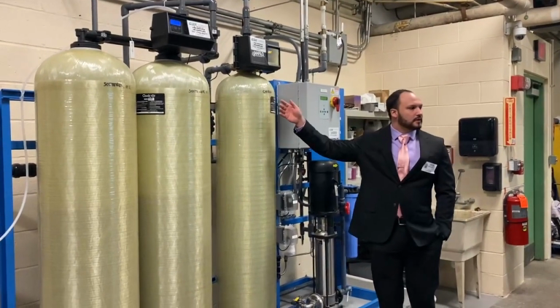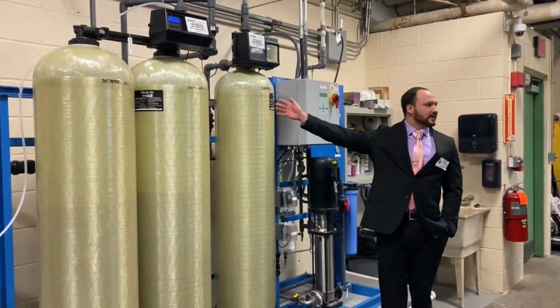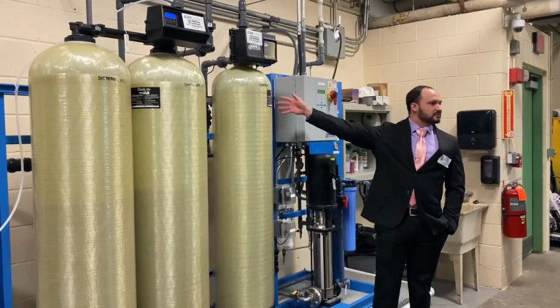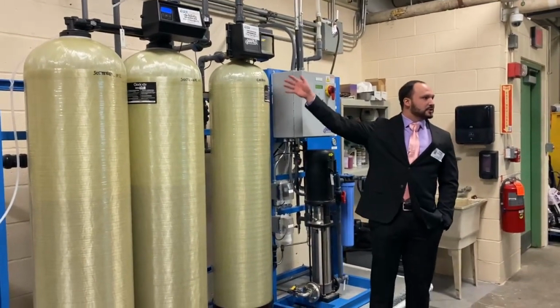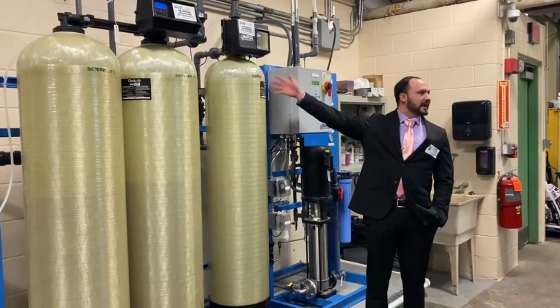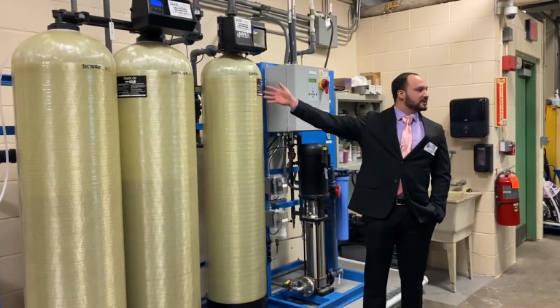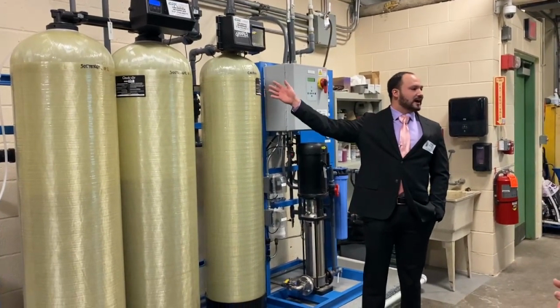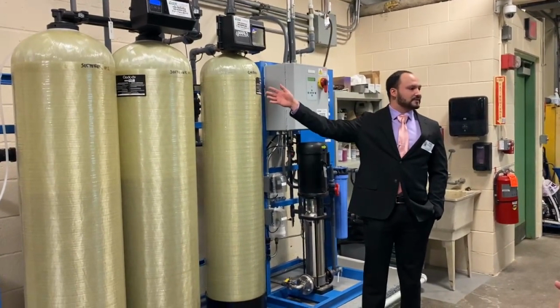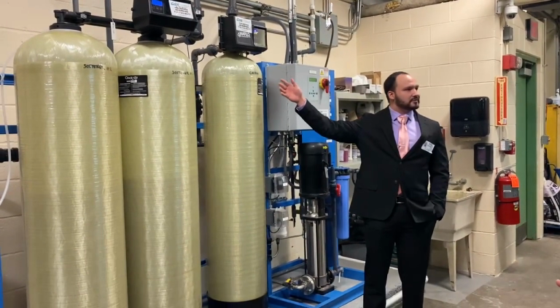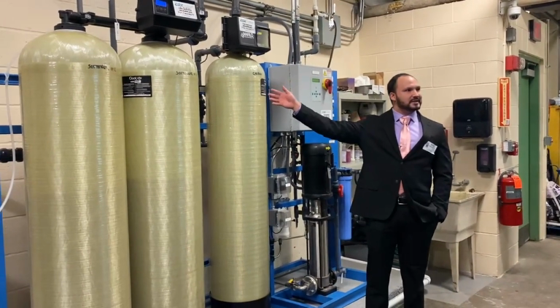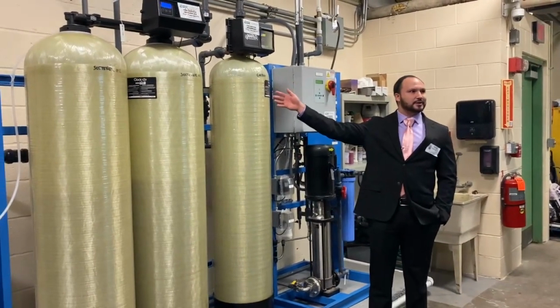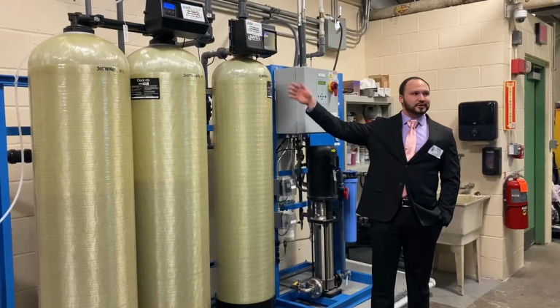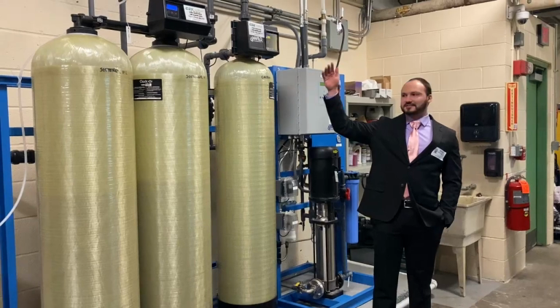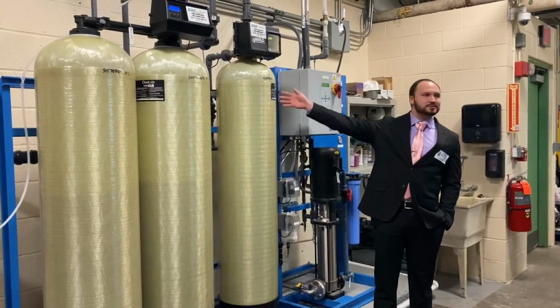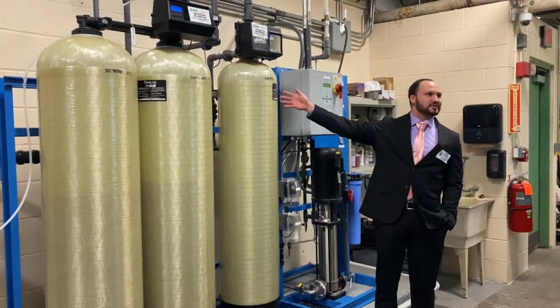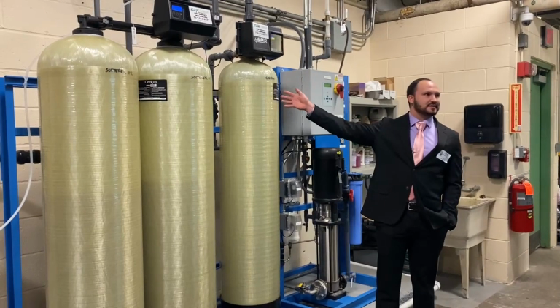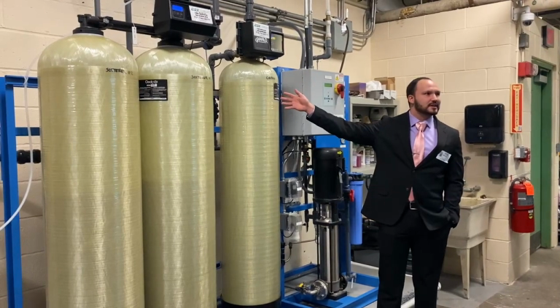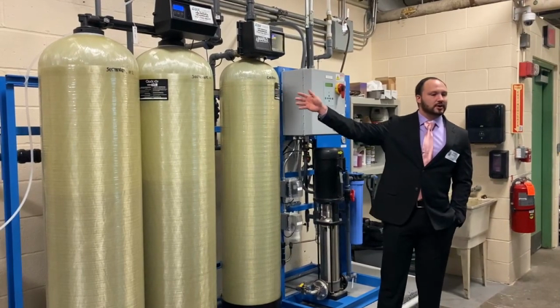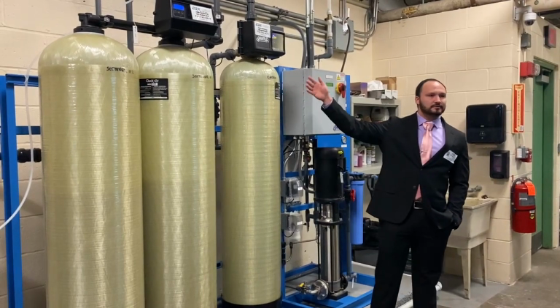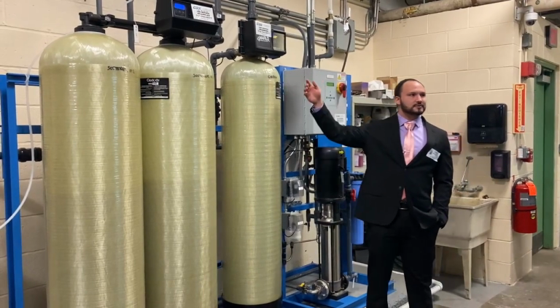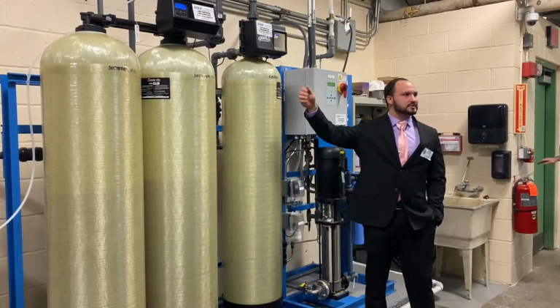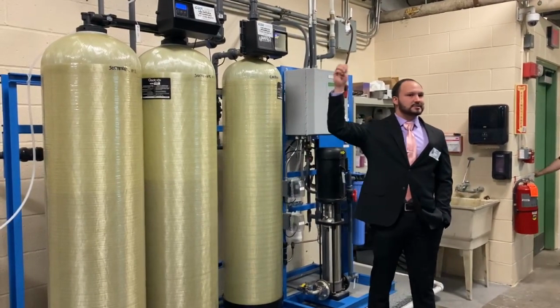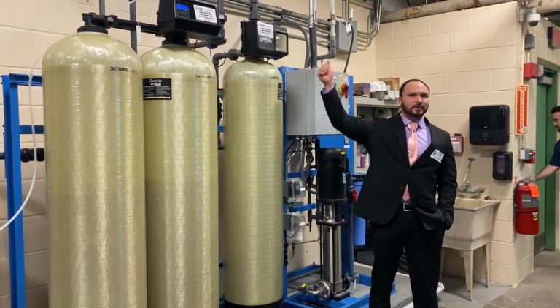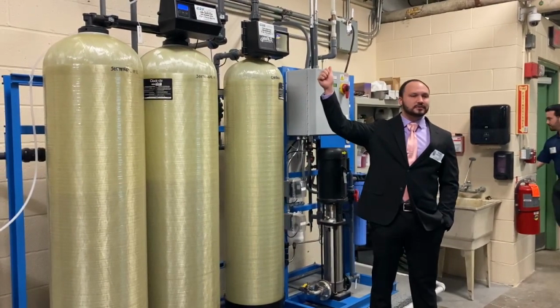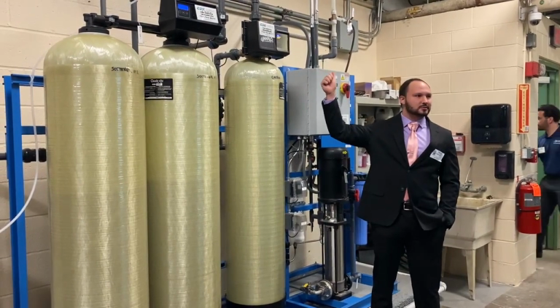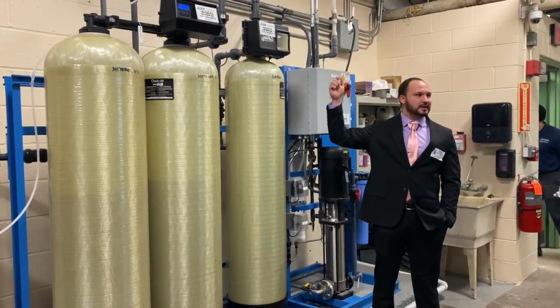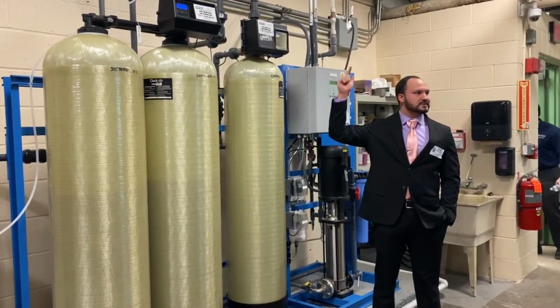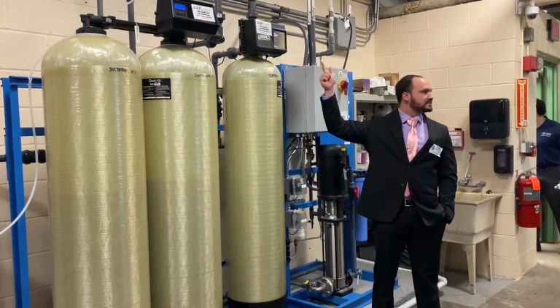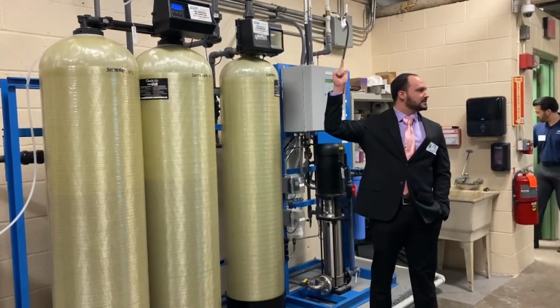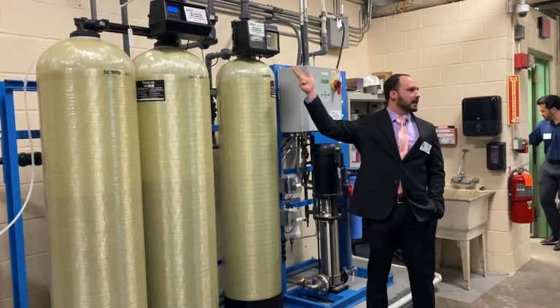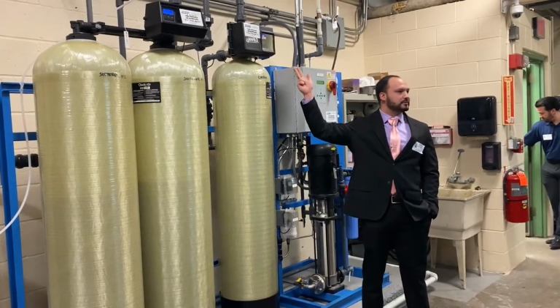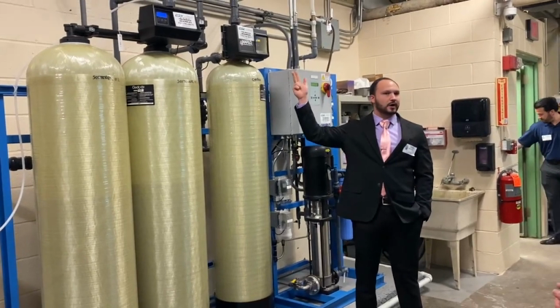This might sound familiar — you might have one of these in your house. If you have a brick inside of your fridge, that is essentially what this is. The carbon filter filters out small particulates, as well as helps the taste and smell of the water.